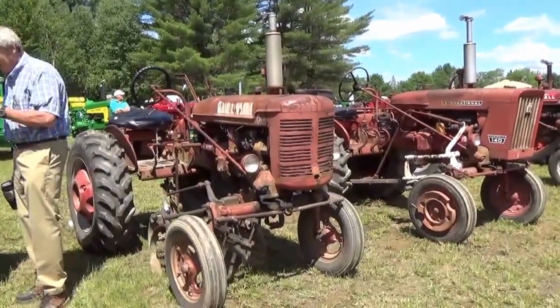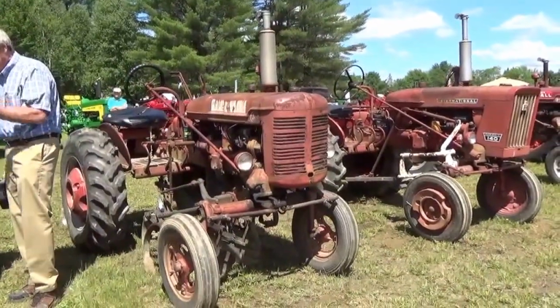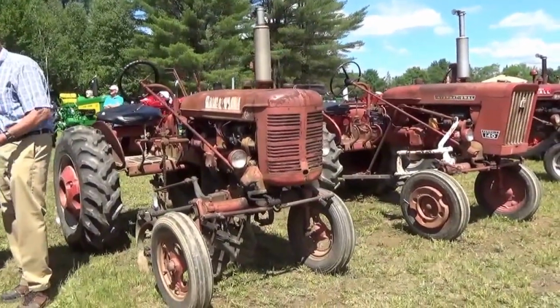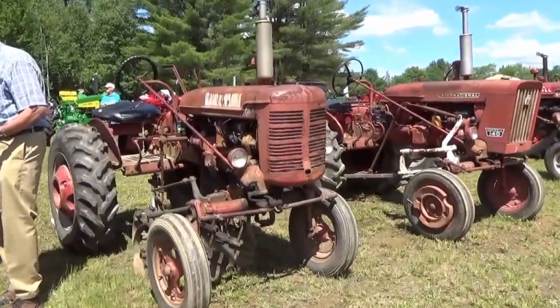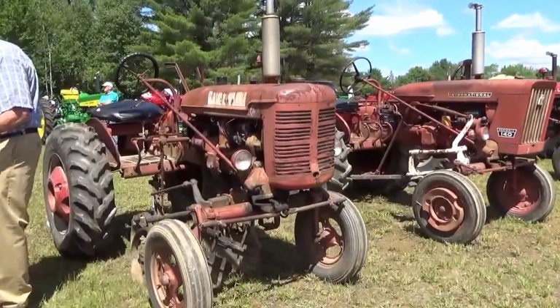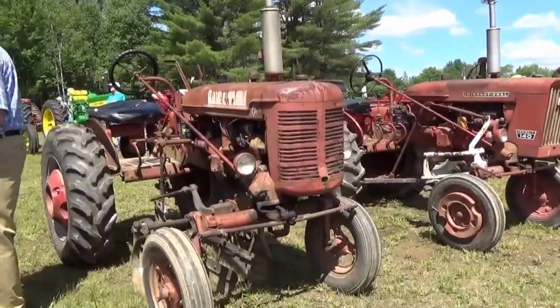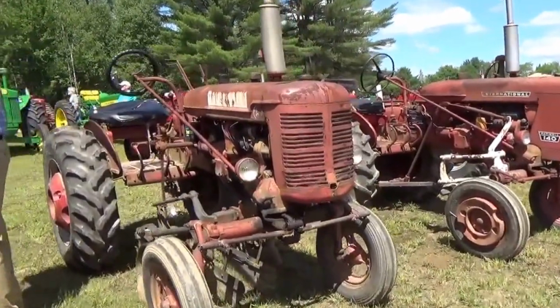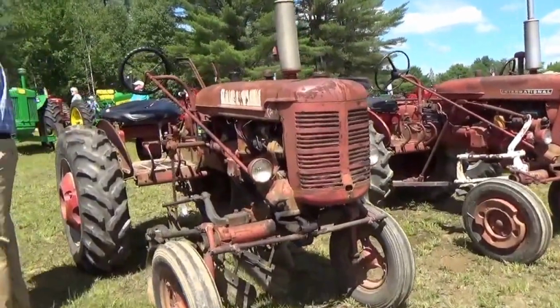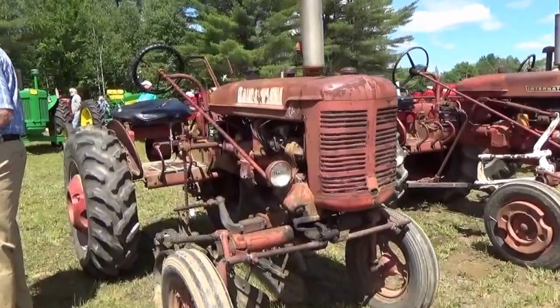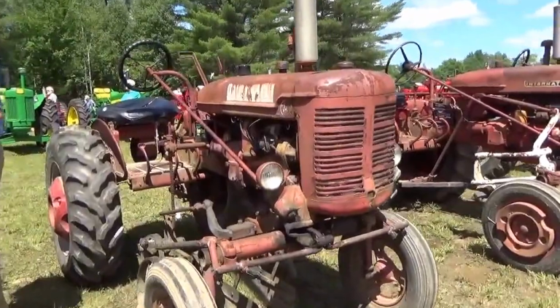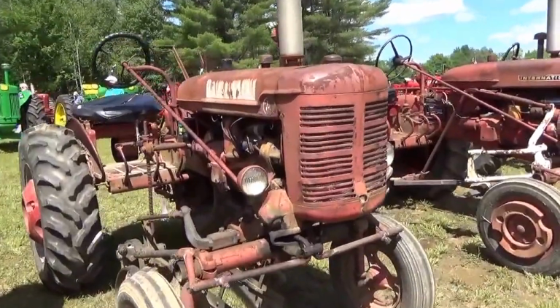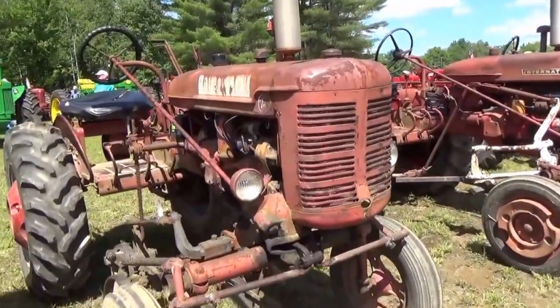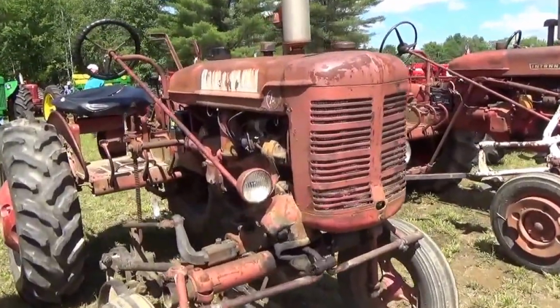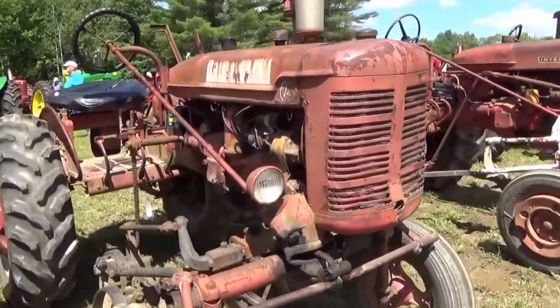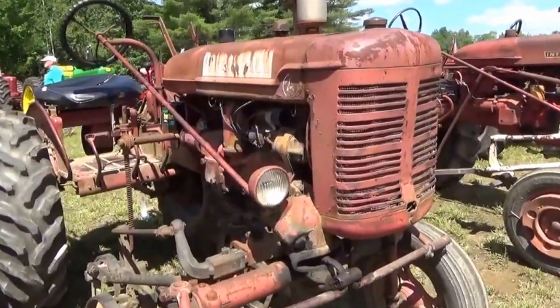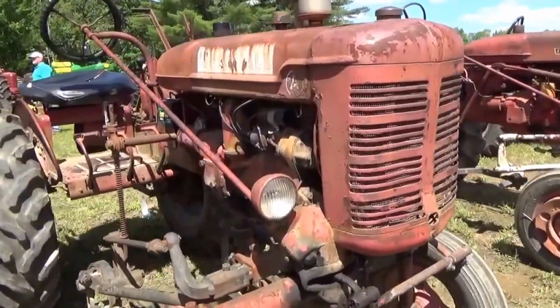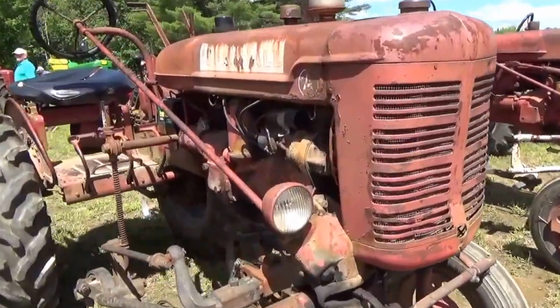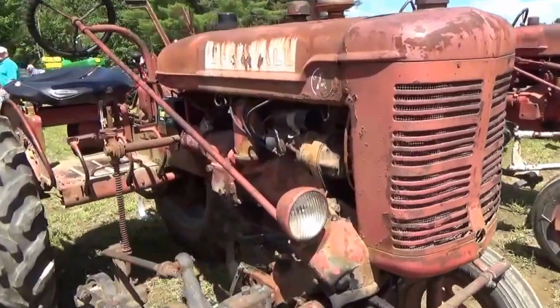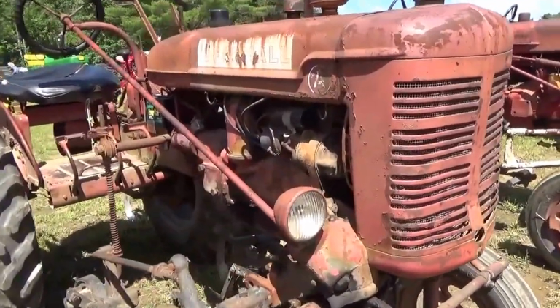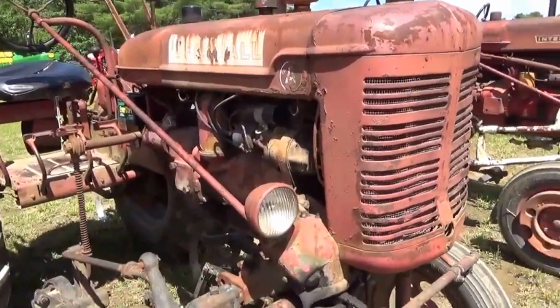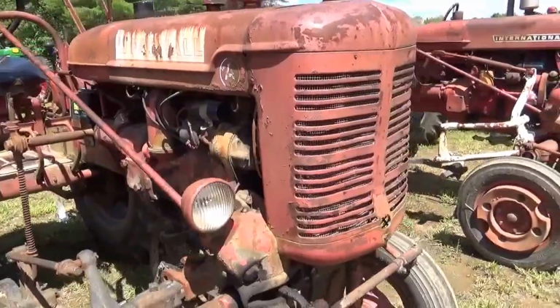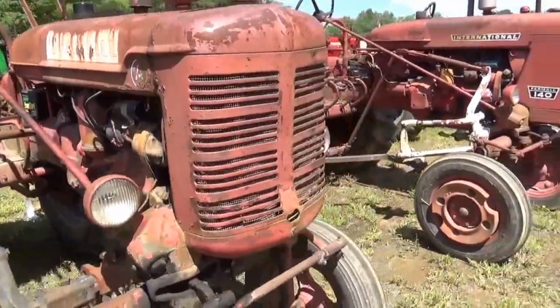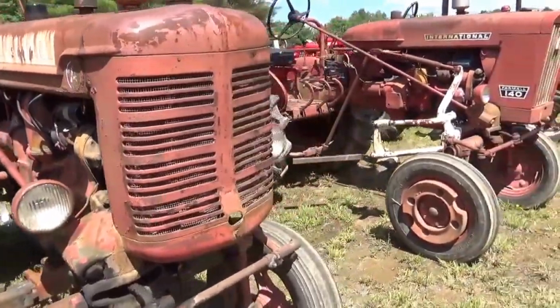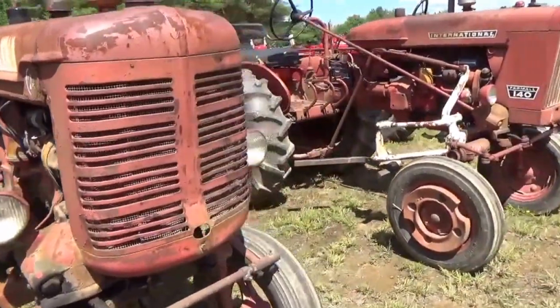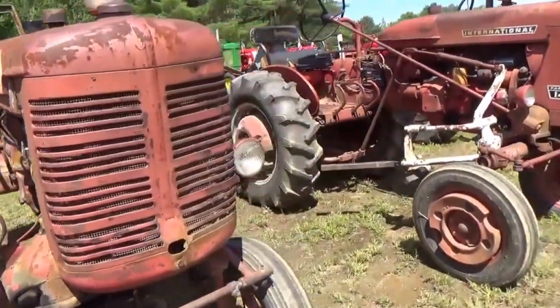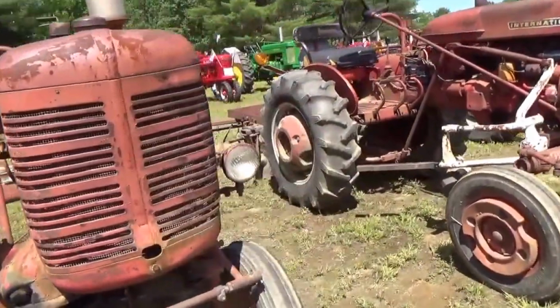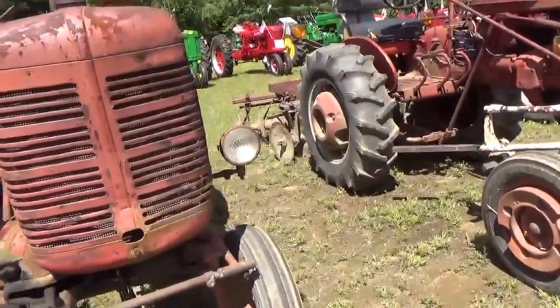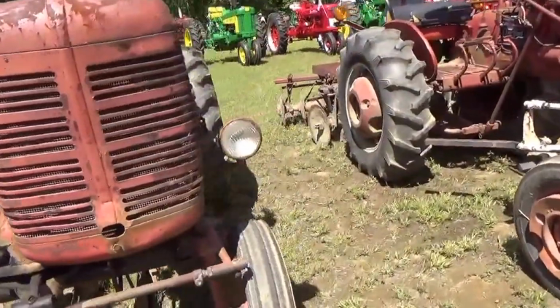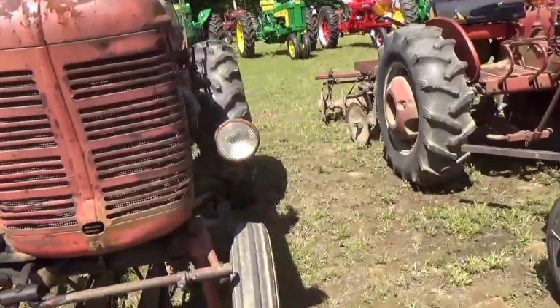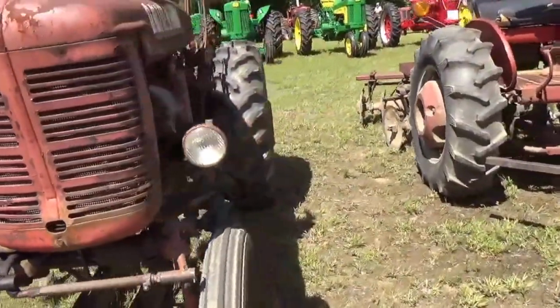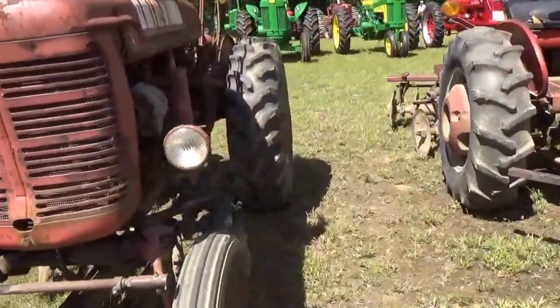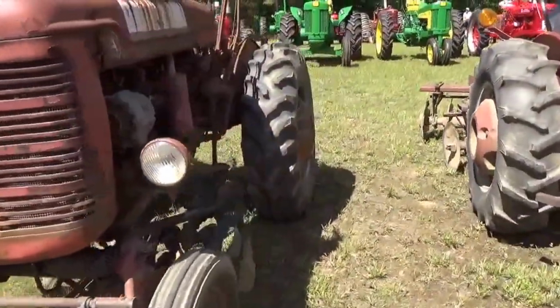All right, here we have some farm tools — a good old rusty one, and this one. Nice old — look at that, really cool.